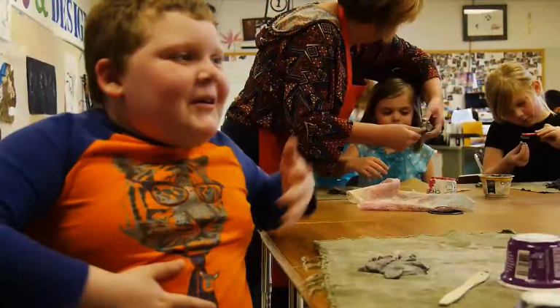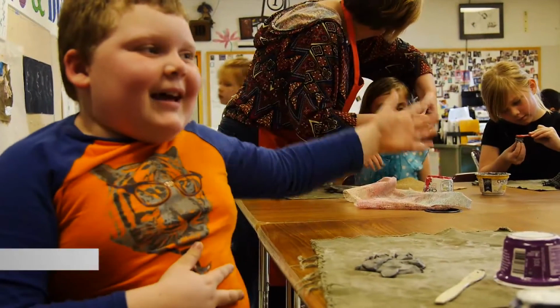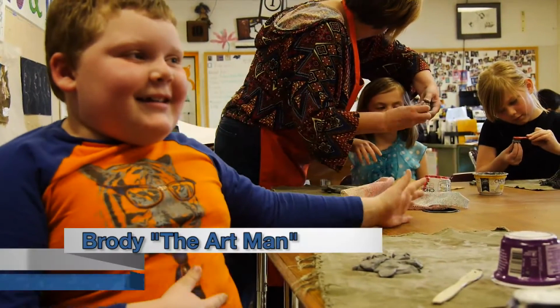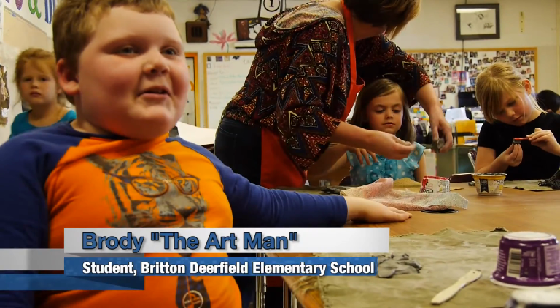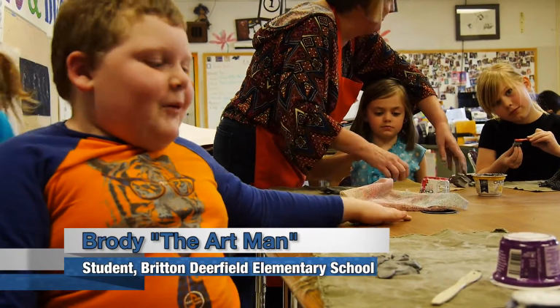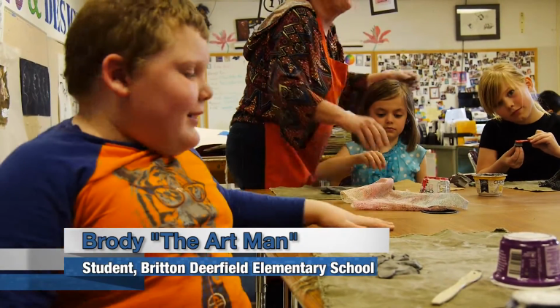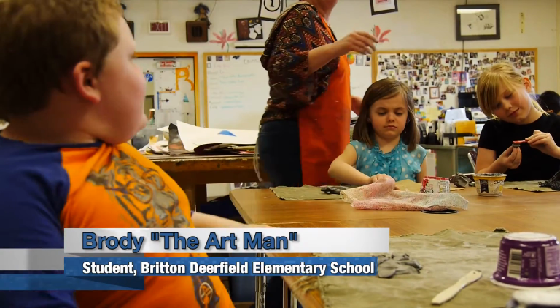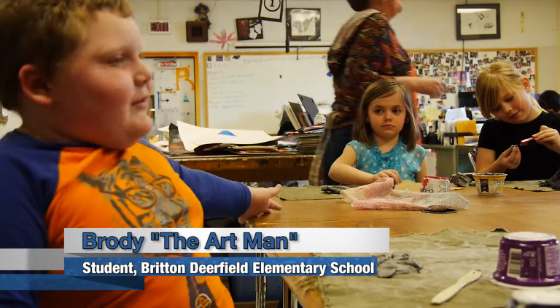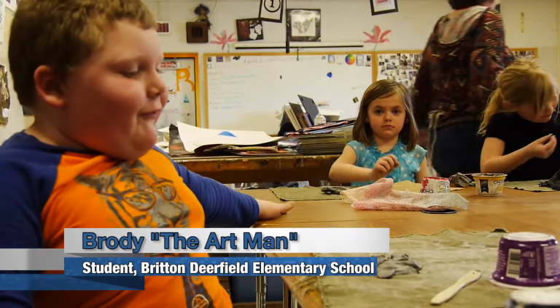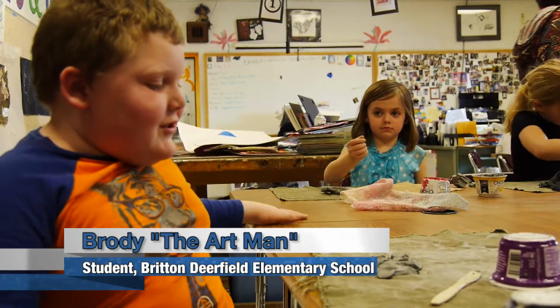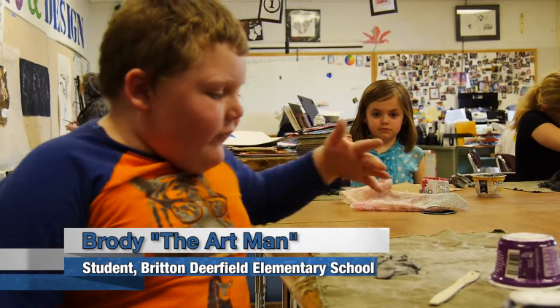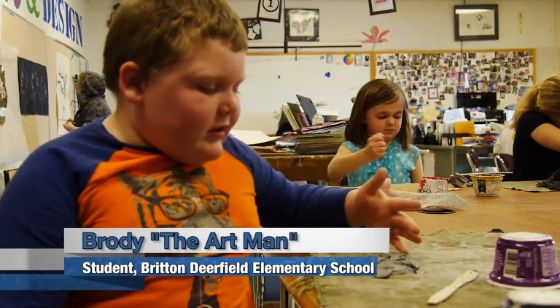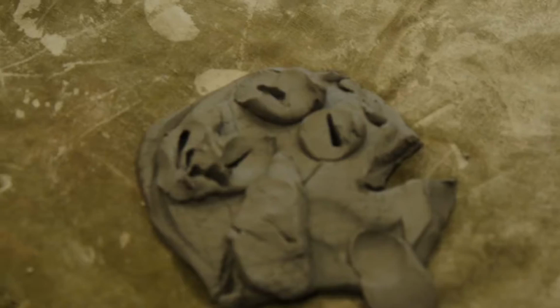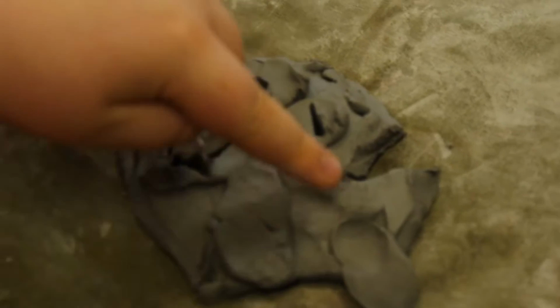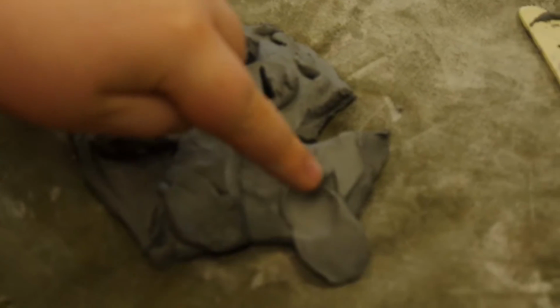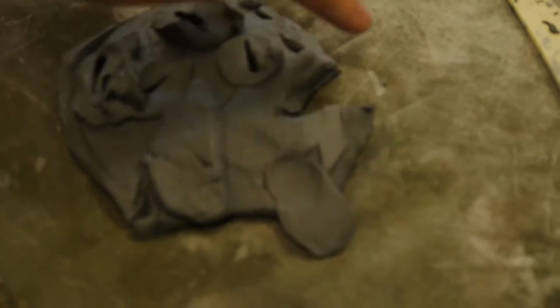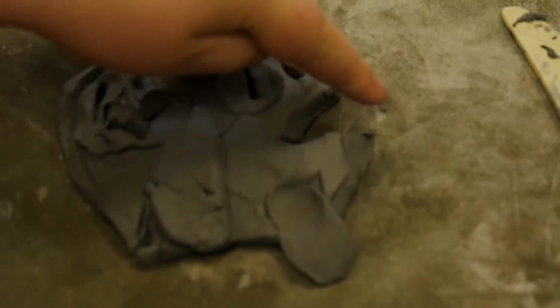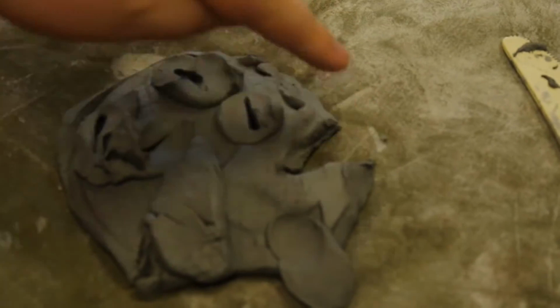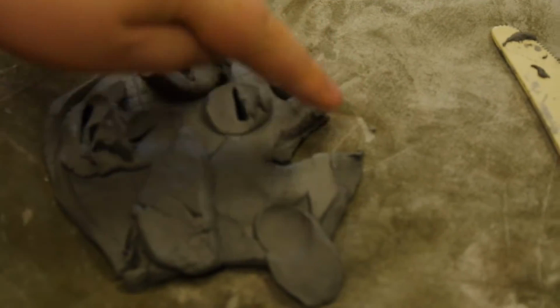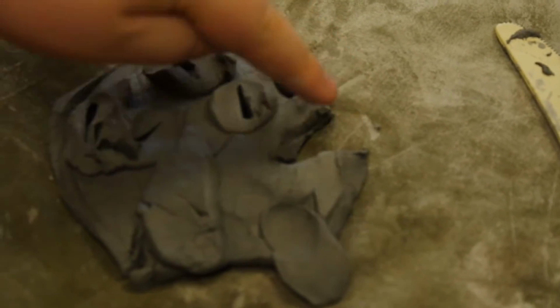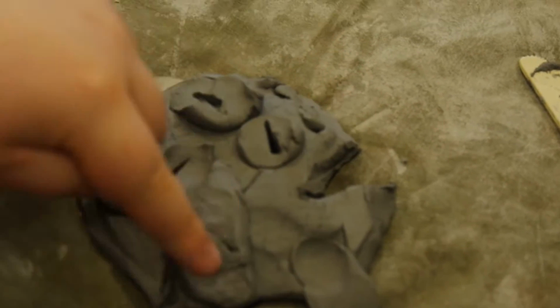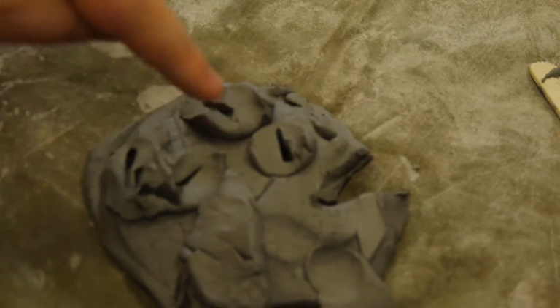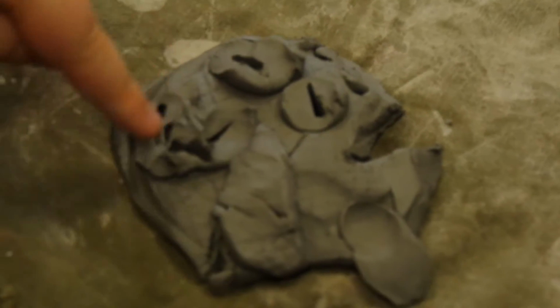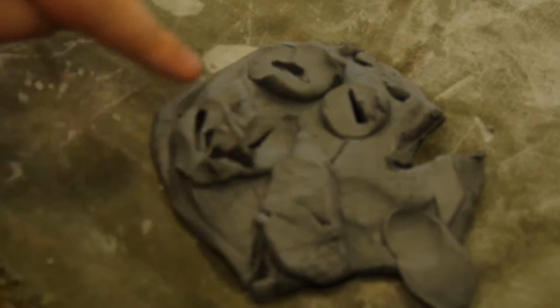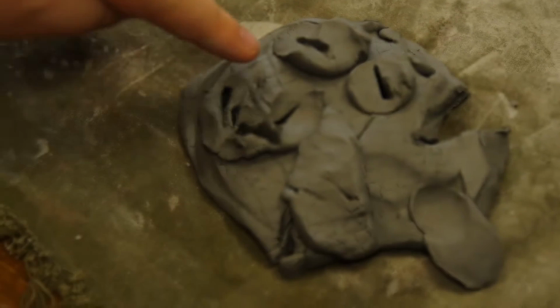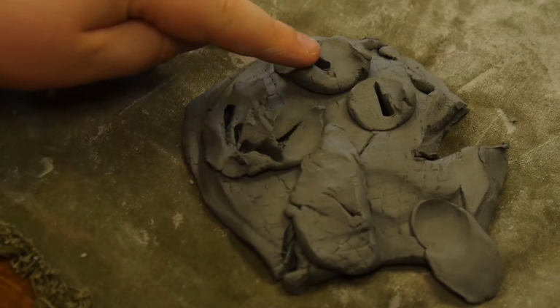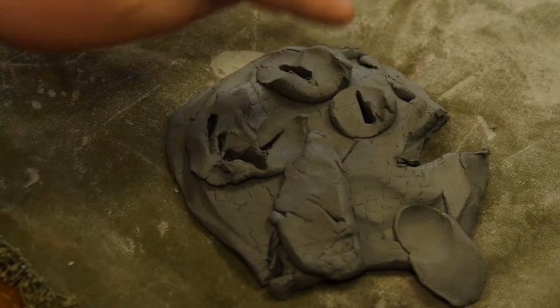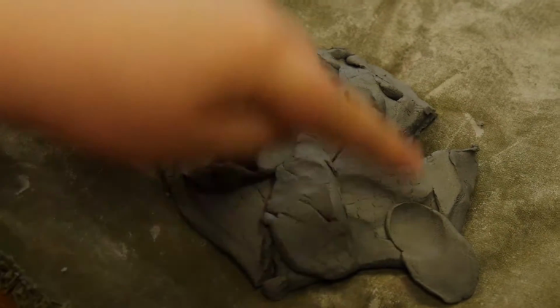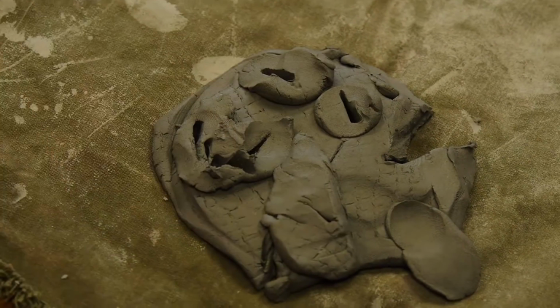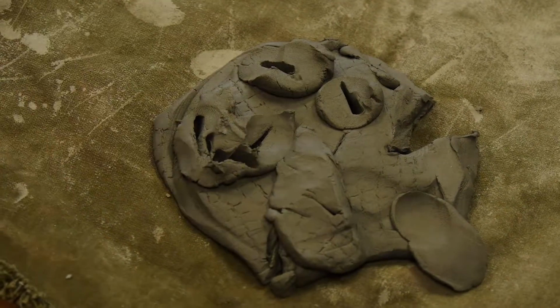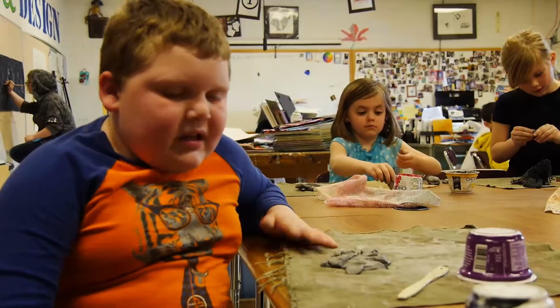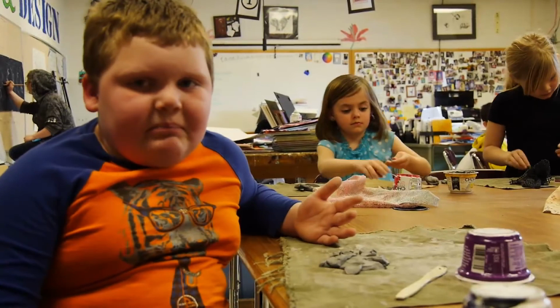Welcome back to Art with Brody. It's simple to make a fish. First you make a tail, which is right here, and here are the fins and eyes and smile — and then it's simple.